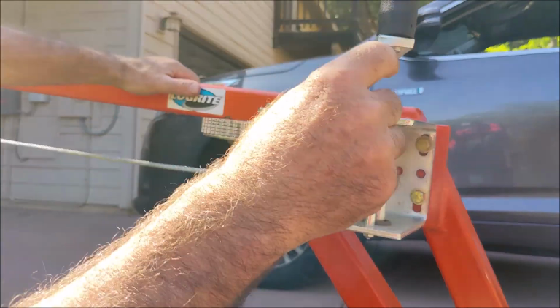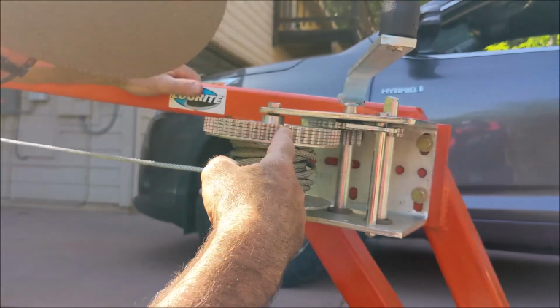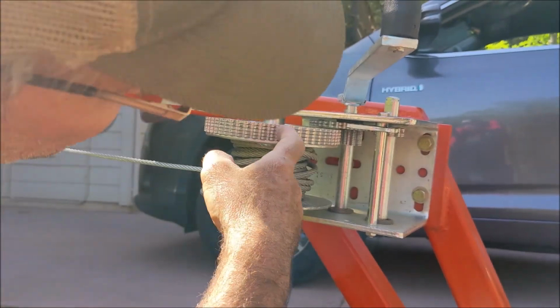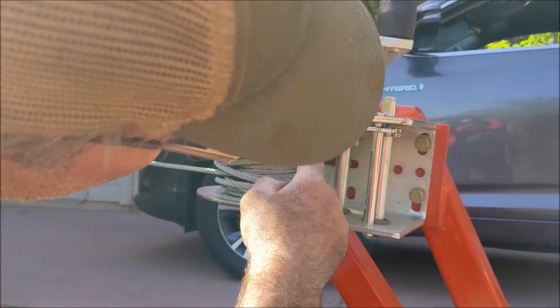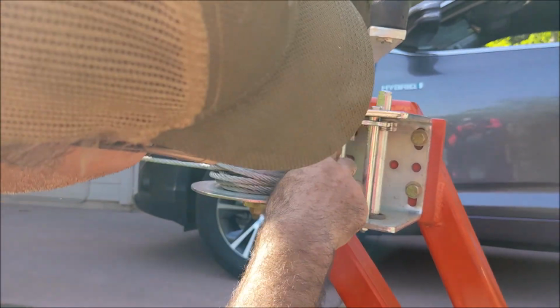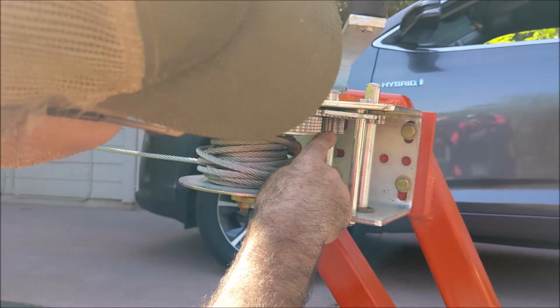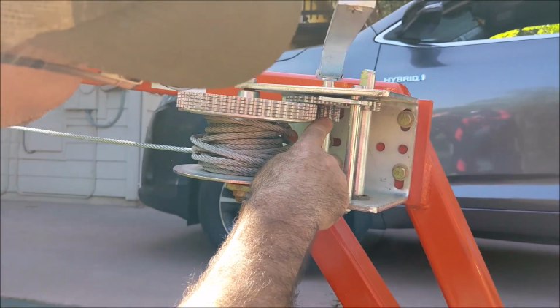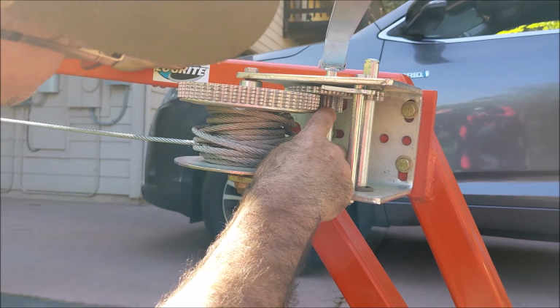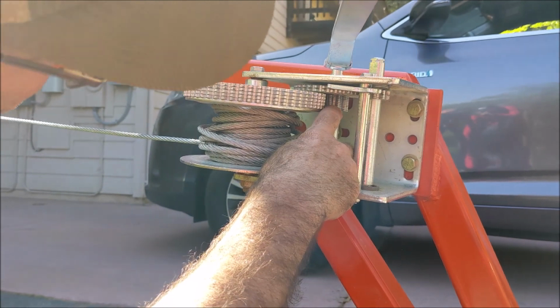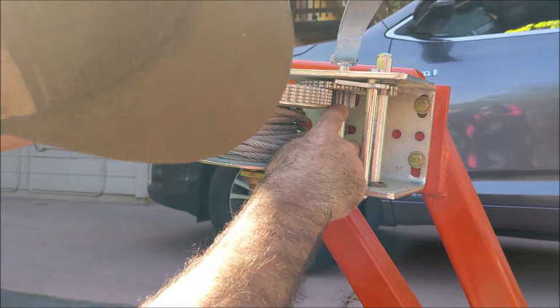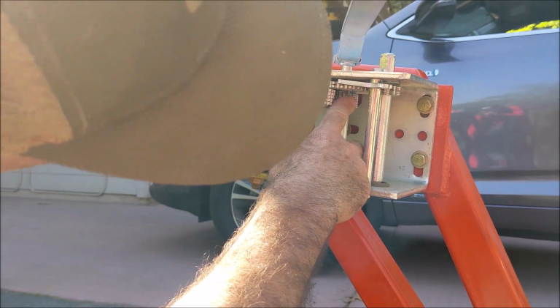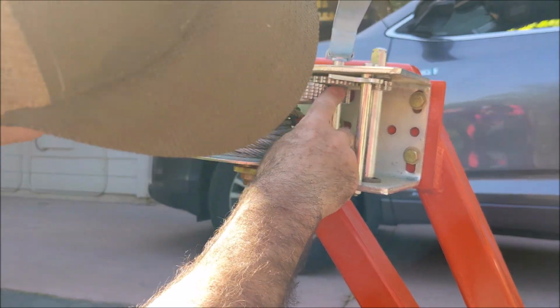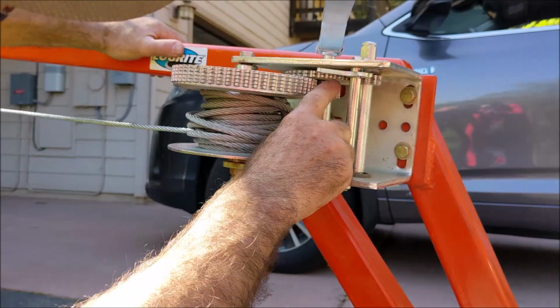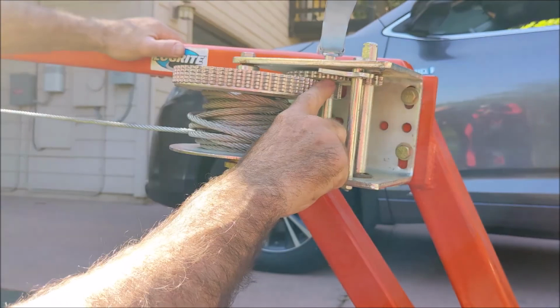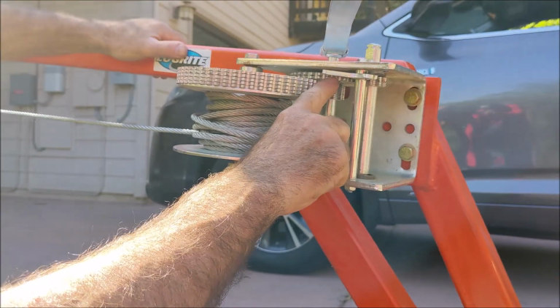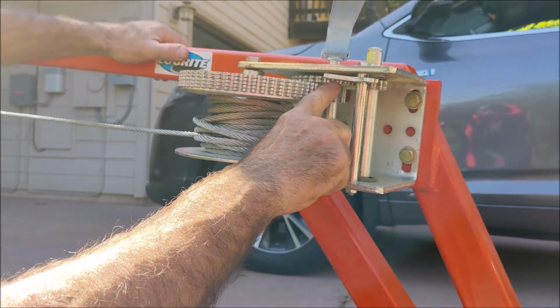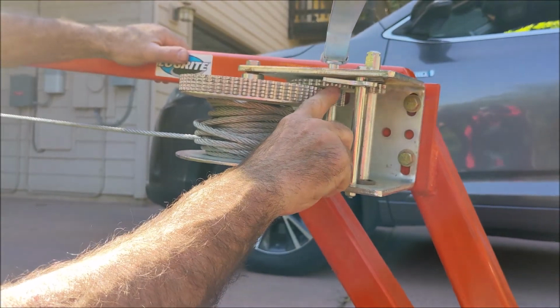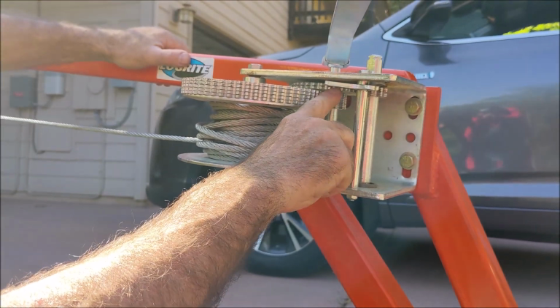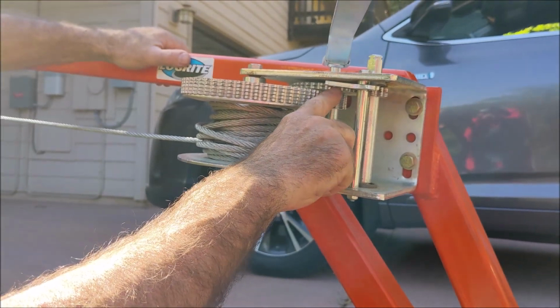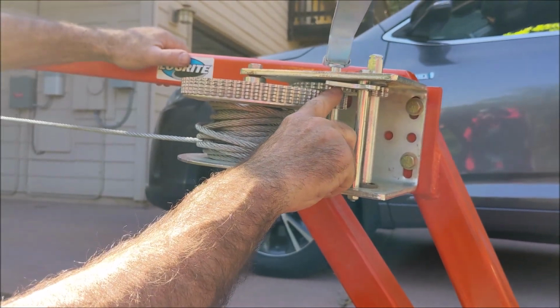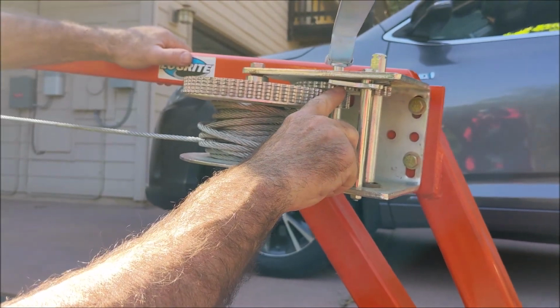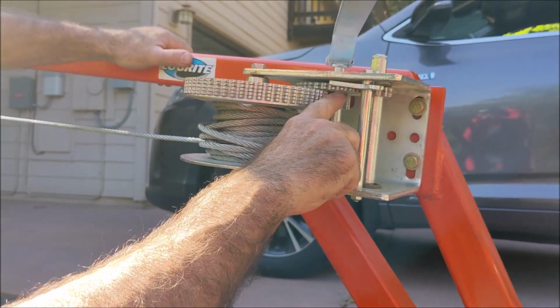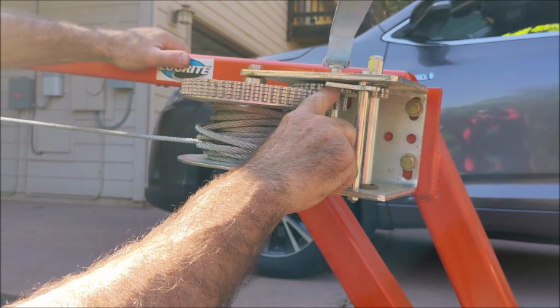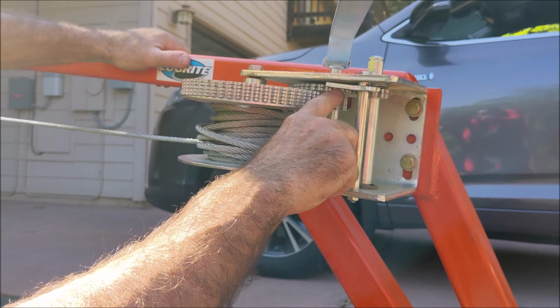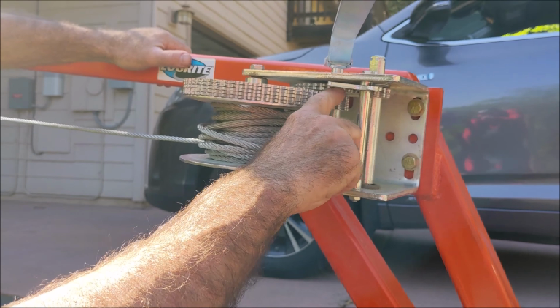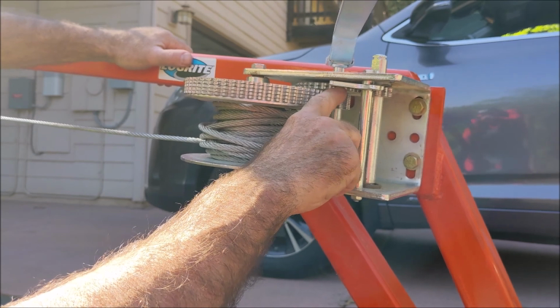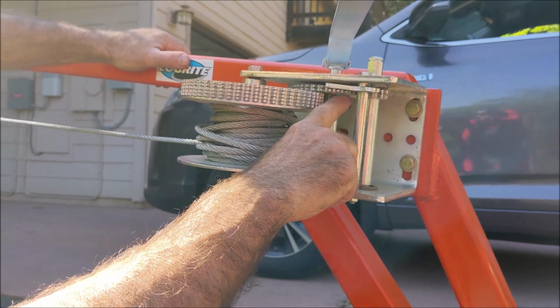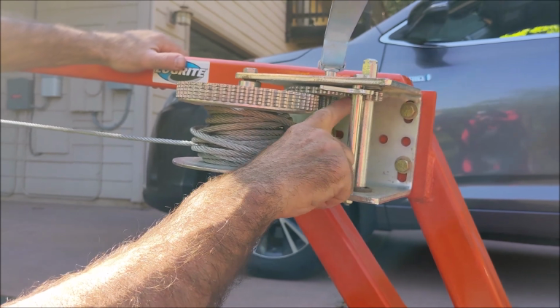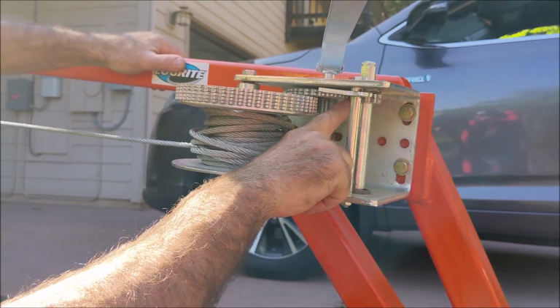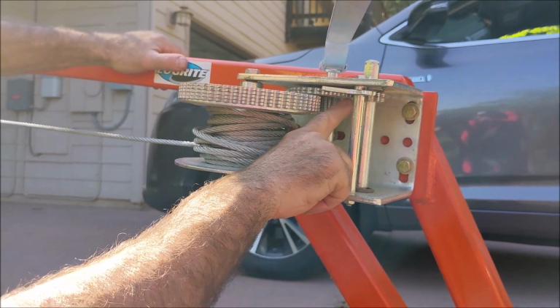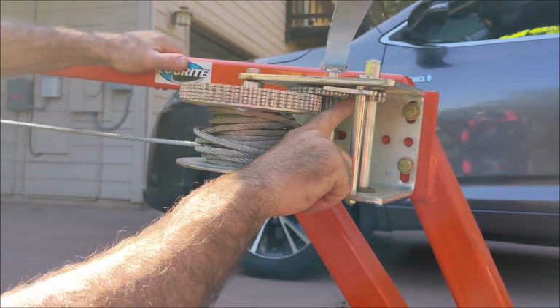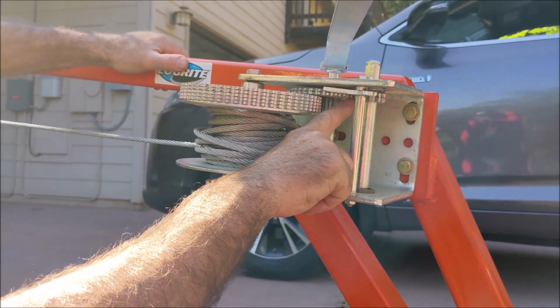This goes to that little gear, and this gear right here is not part of the drive — this gear is only the locking mechanism.